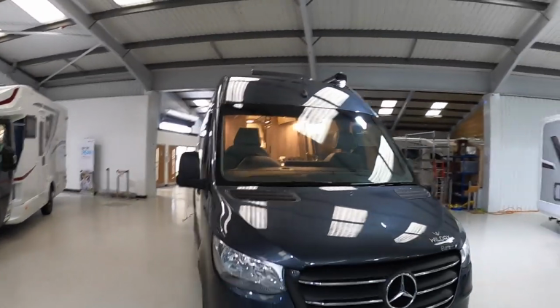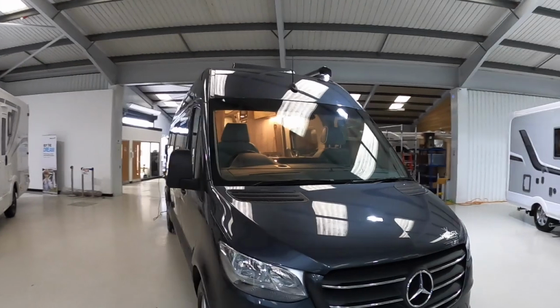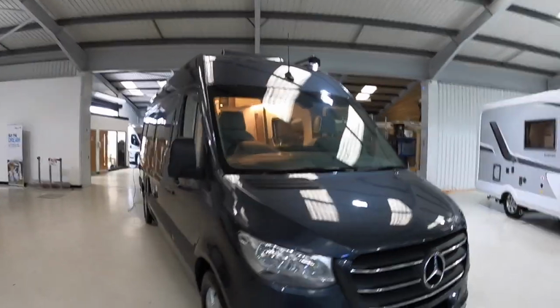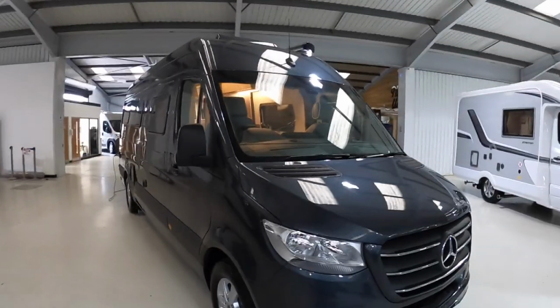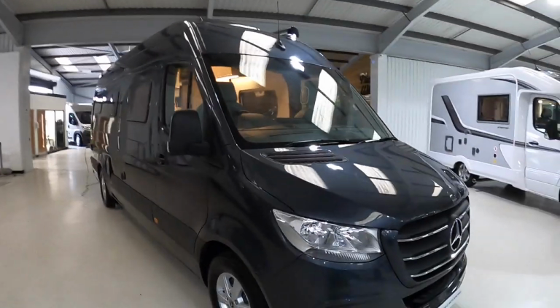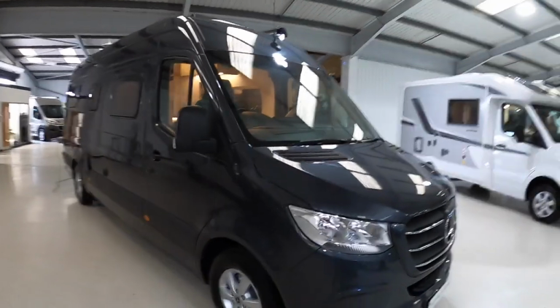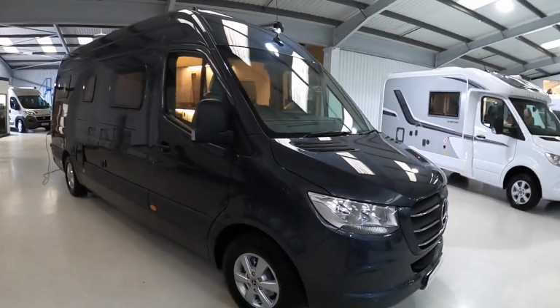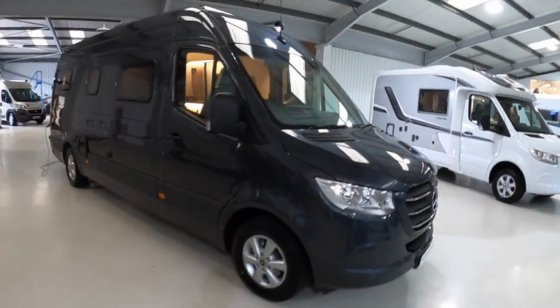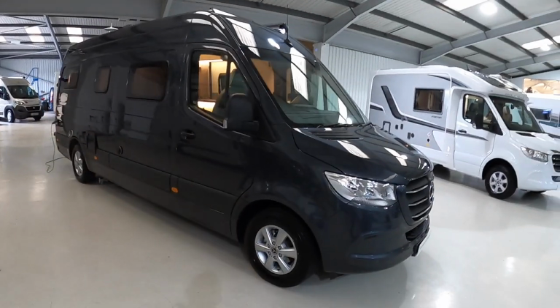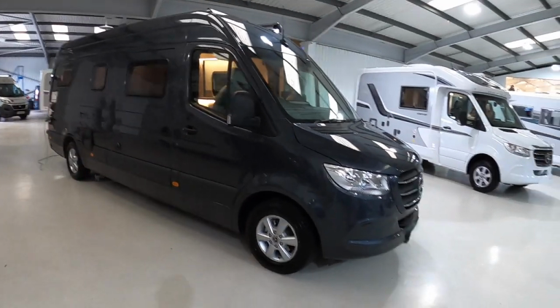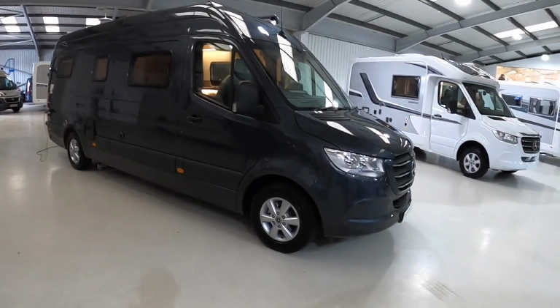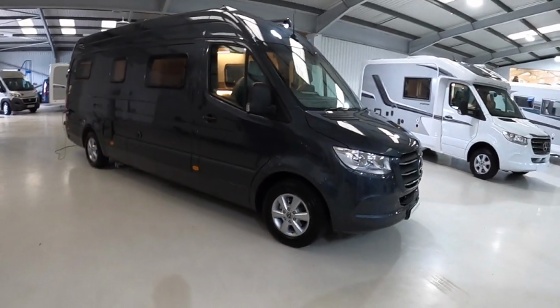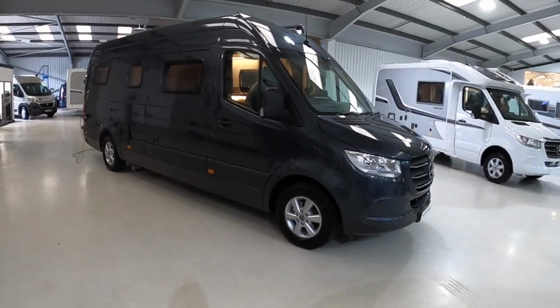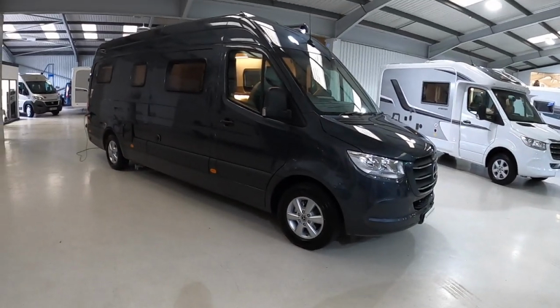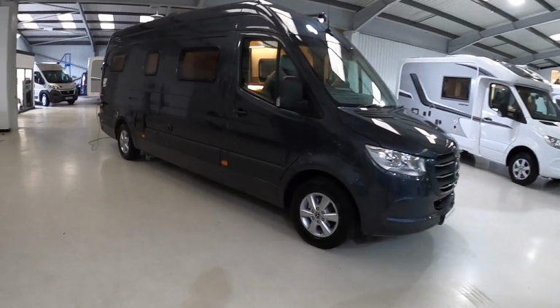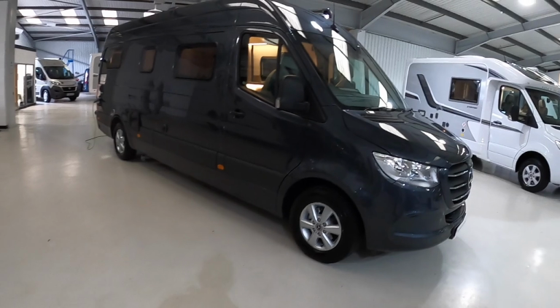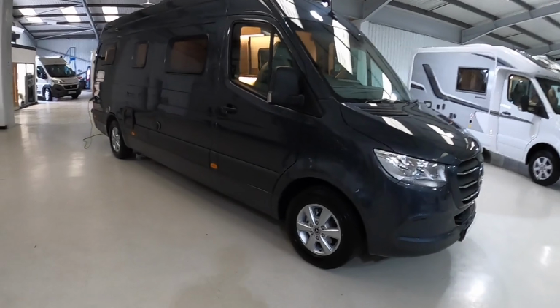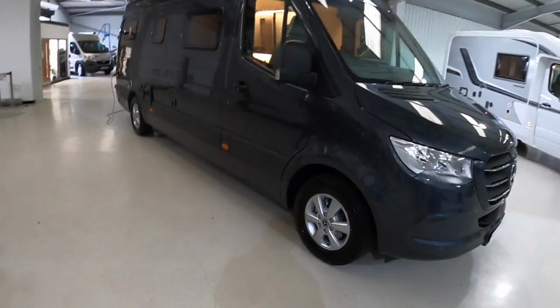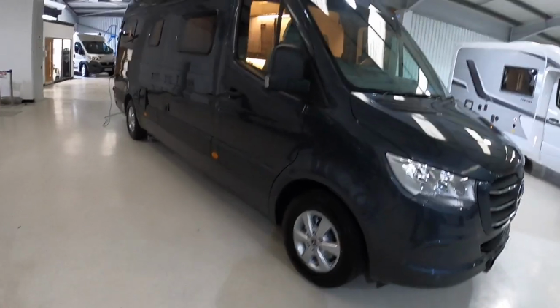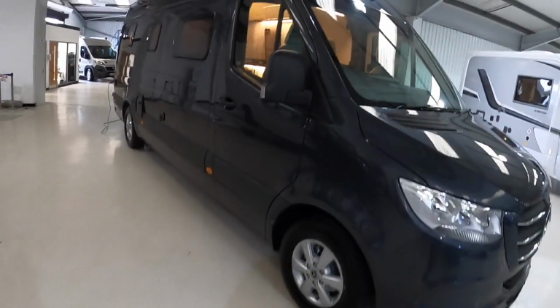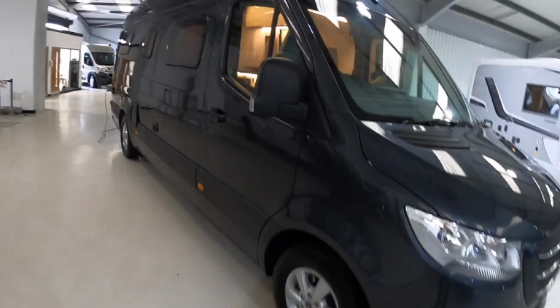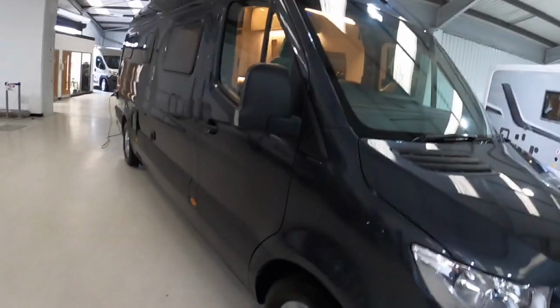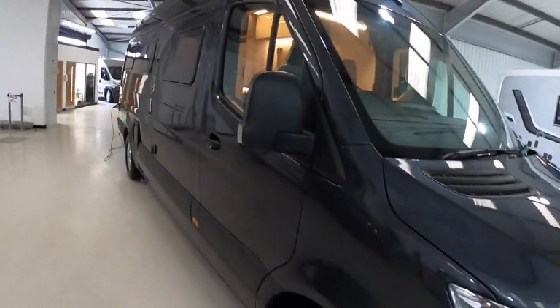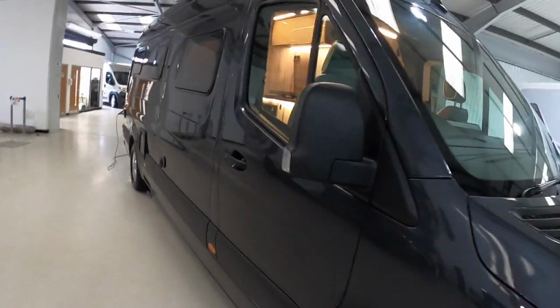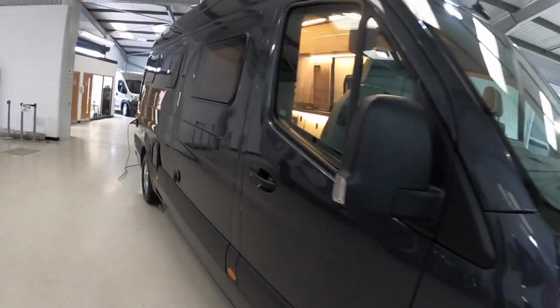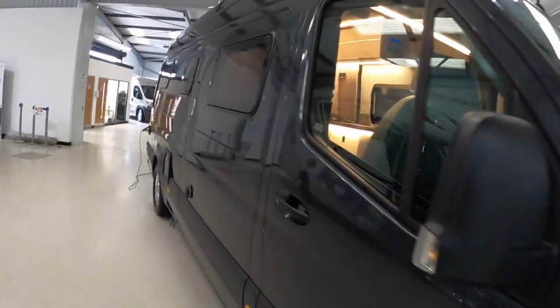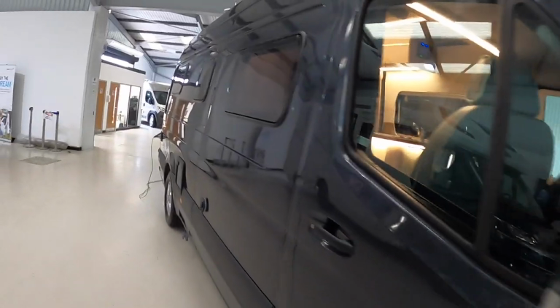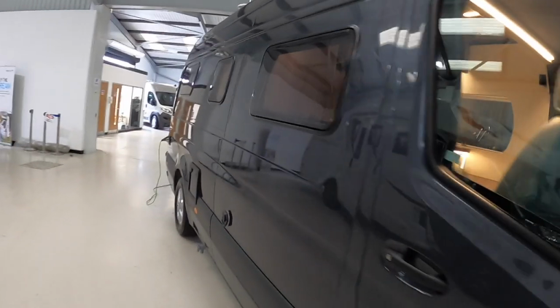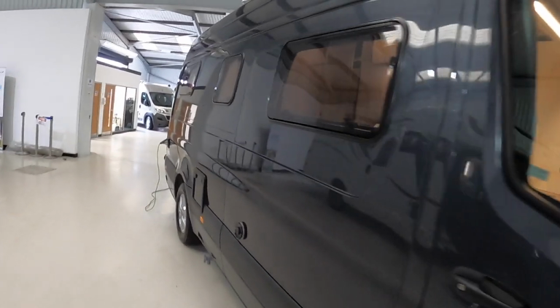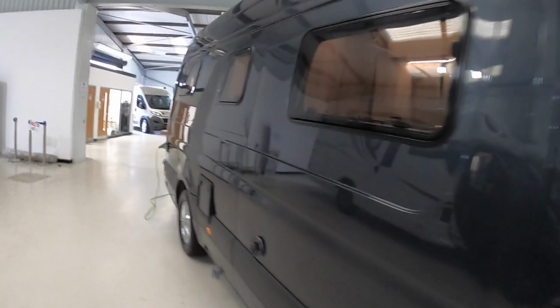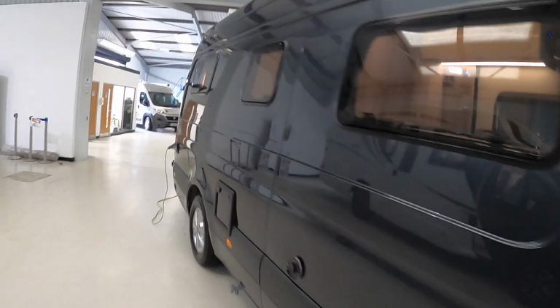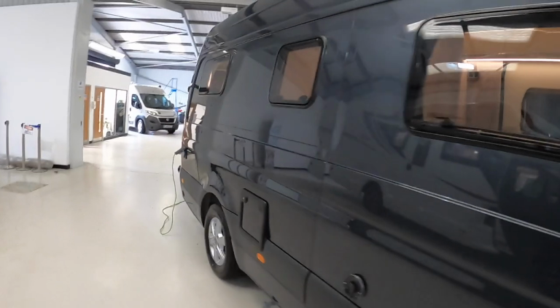The level of finish in this is really smart and in fact the outside, I think in this very dark grey, also looks superb, especially sat on its alloy wheels. Let's have a wander on the outside first of all and then we'll take a look of course at the interior.